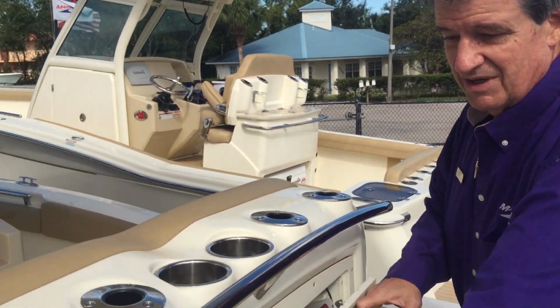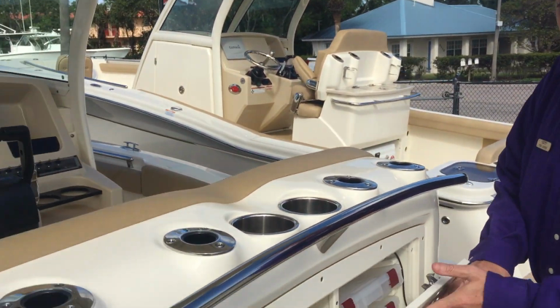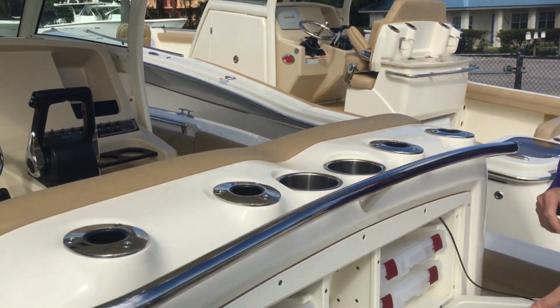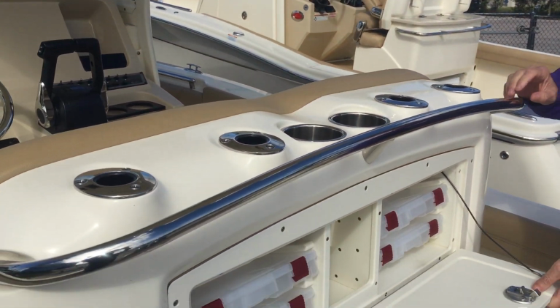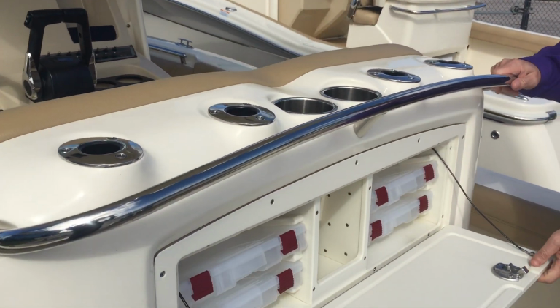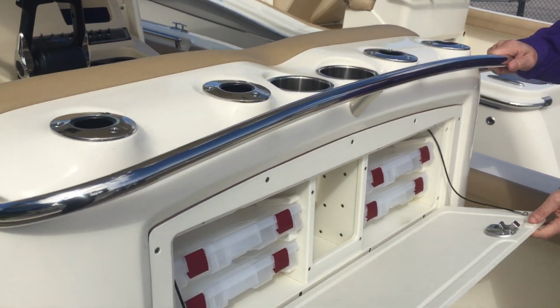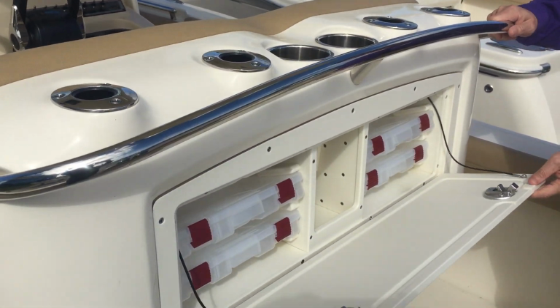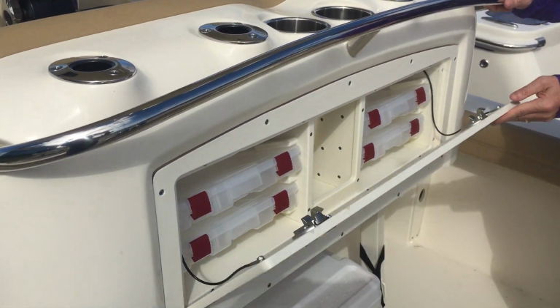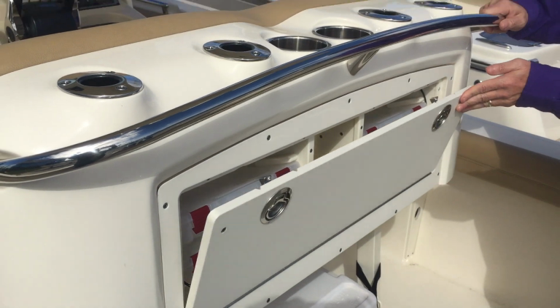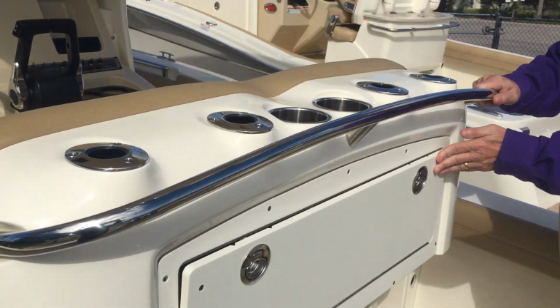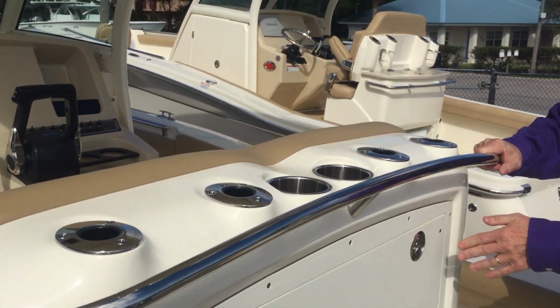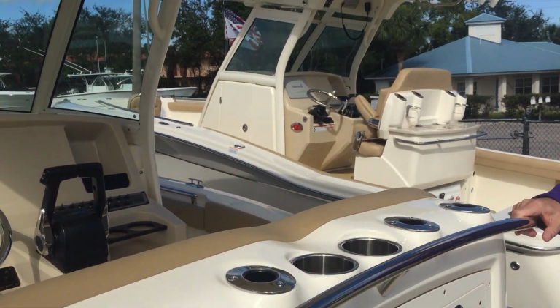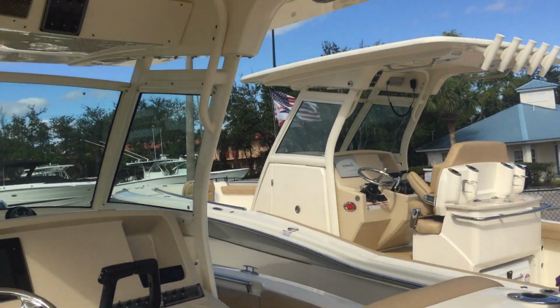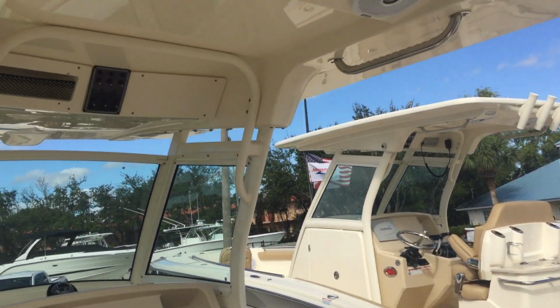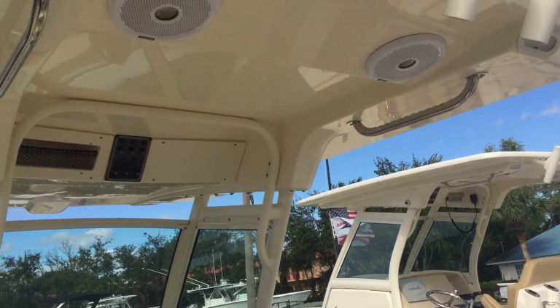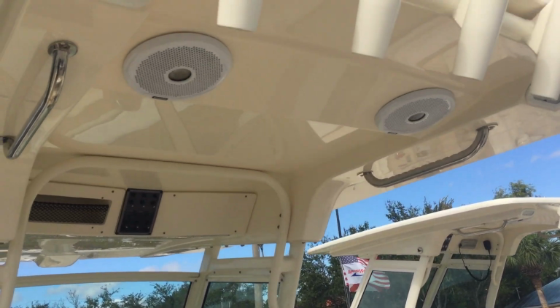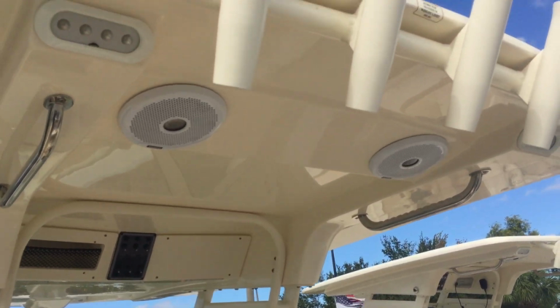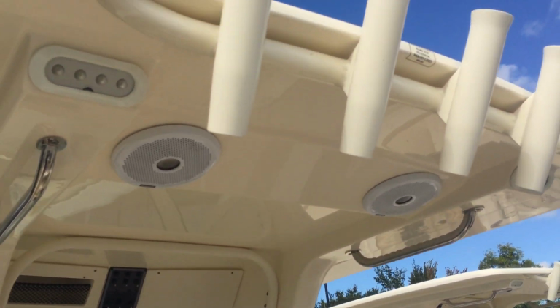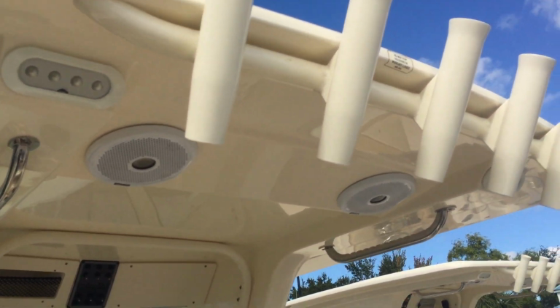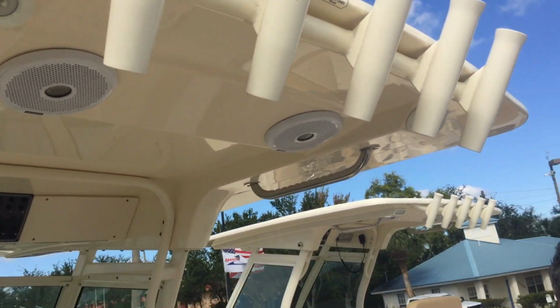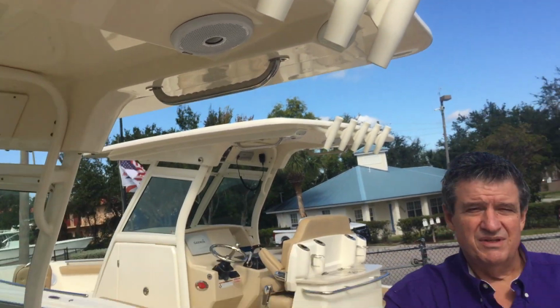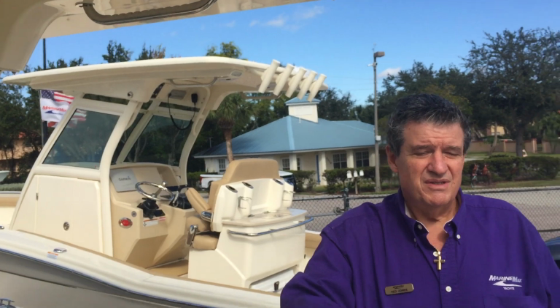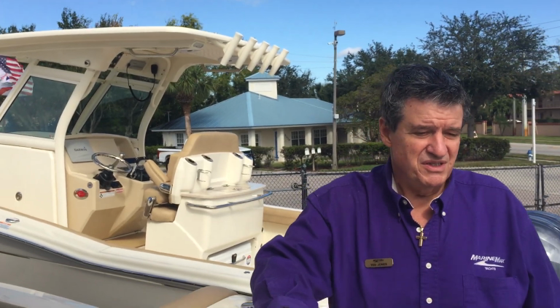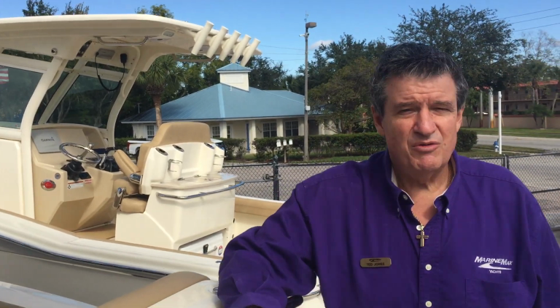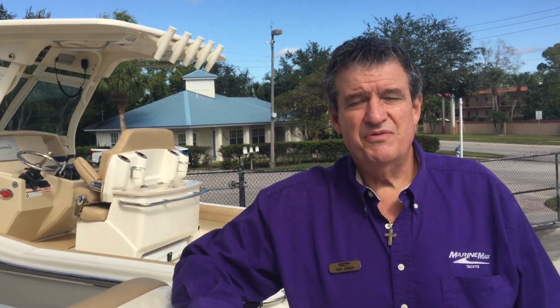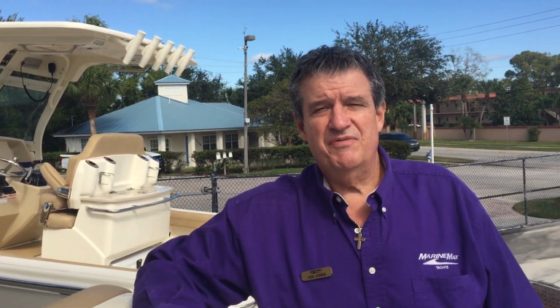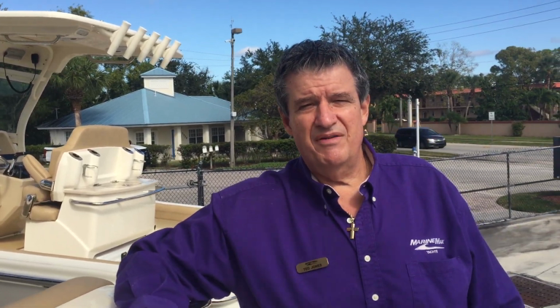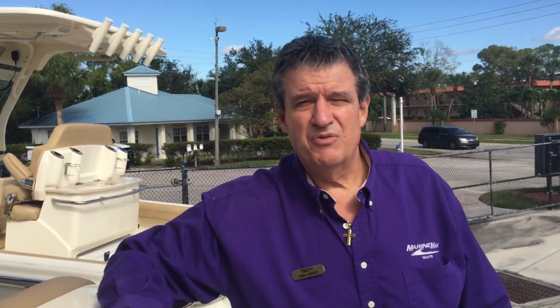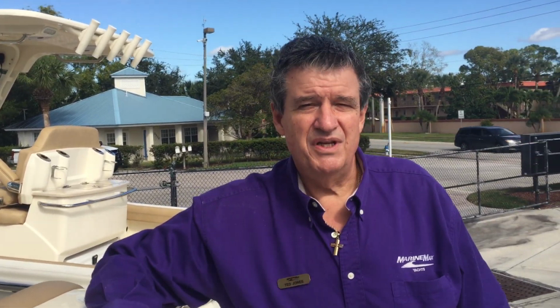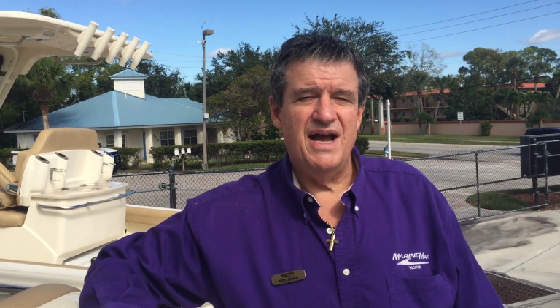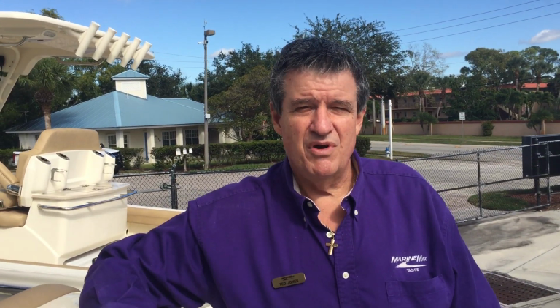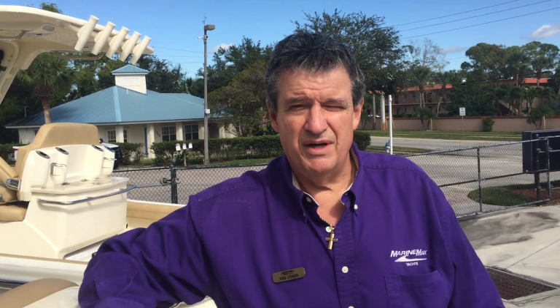Nice tackle center, storage center. This boat is an awesome riding, awesome running boat. It's a Scout 255. You really need to go out and run on it.